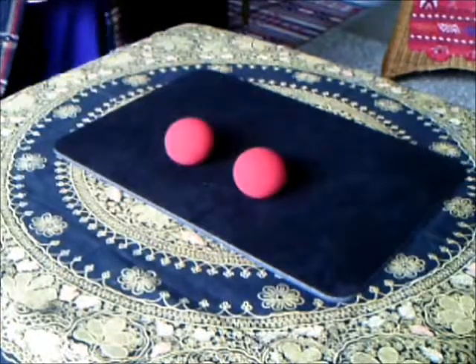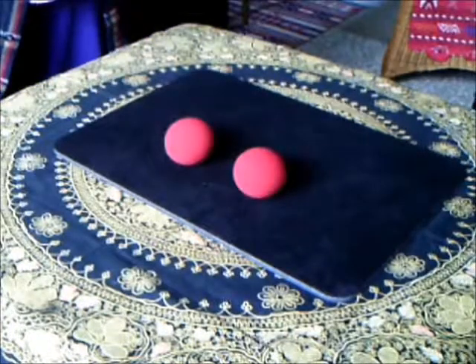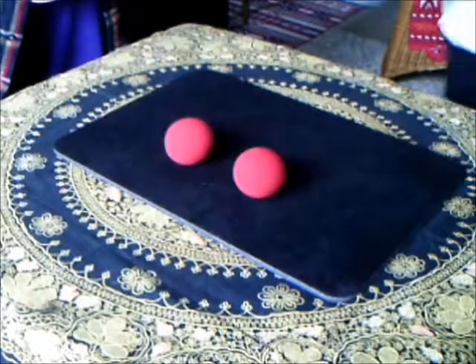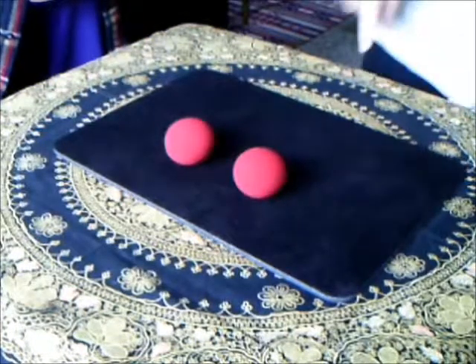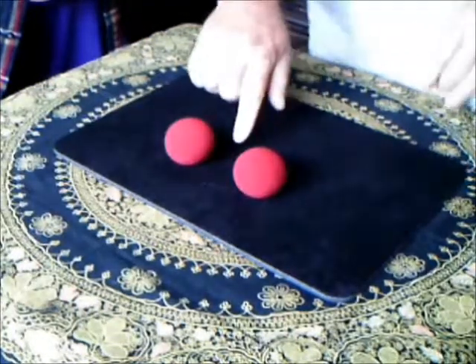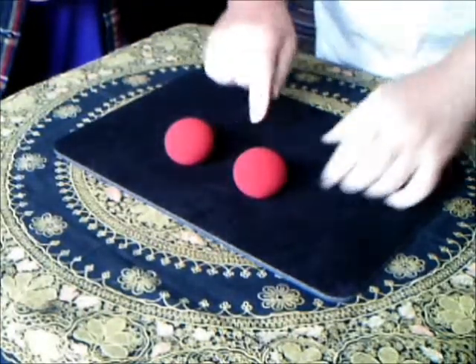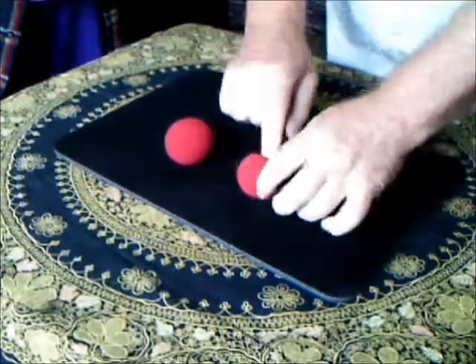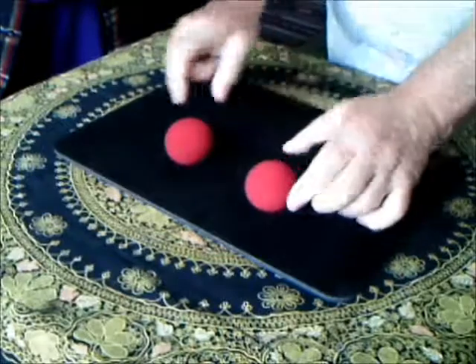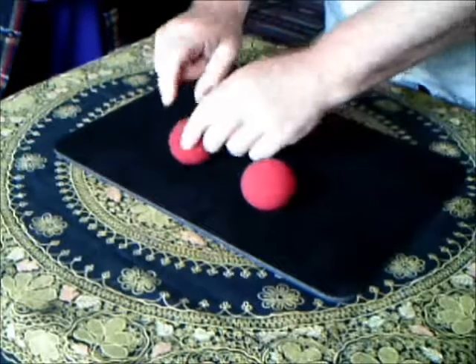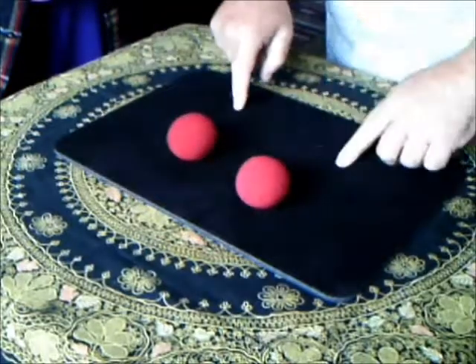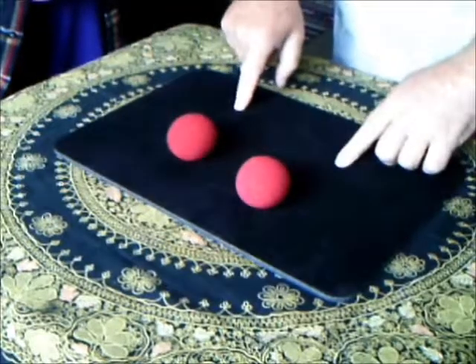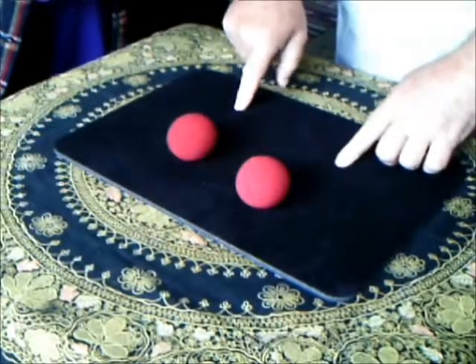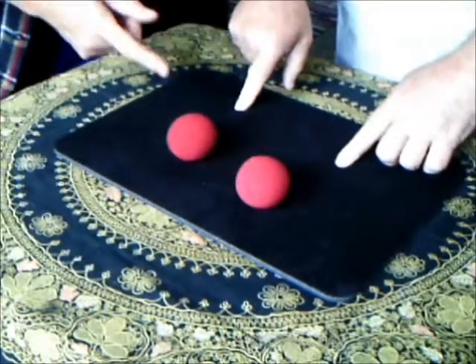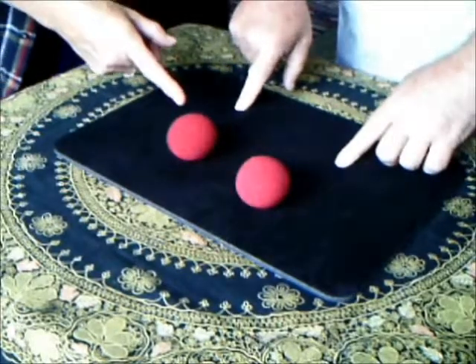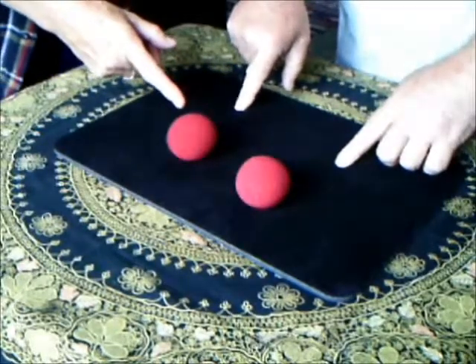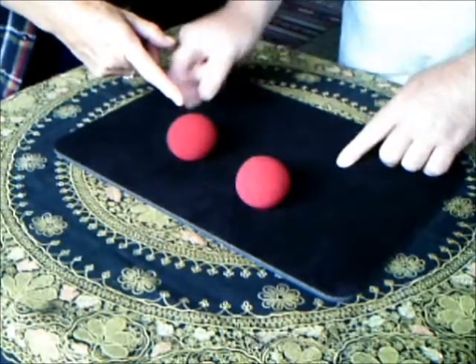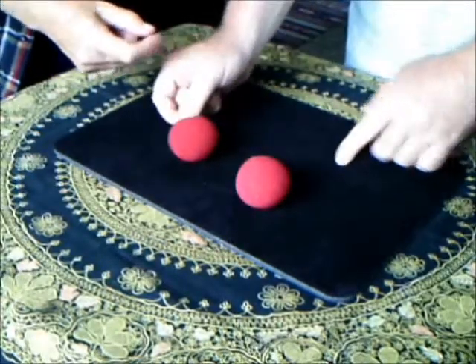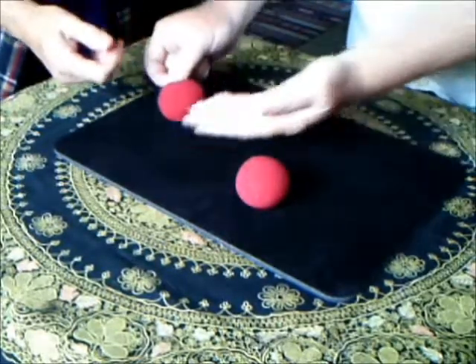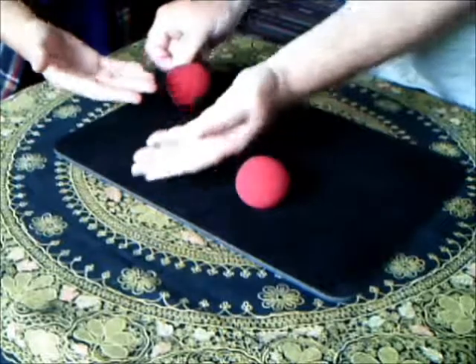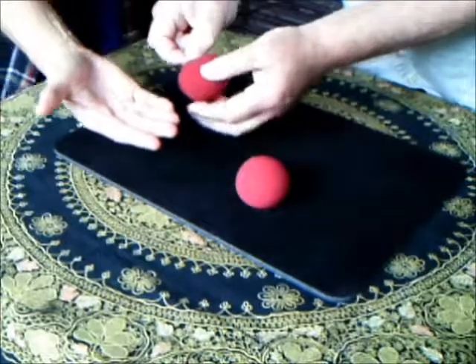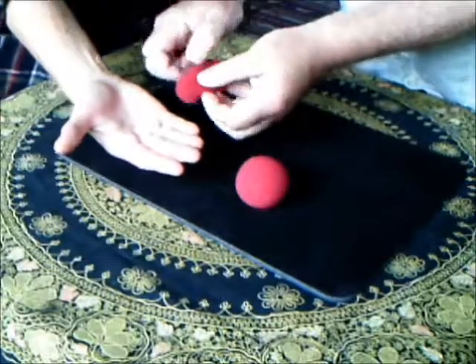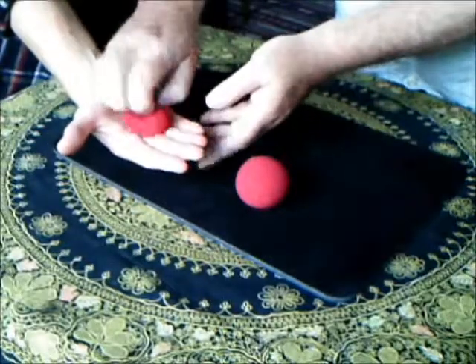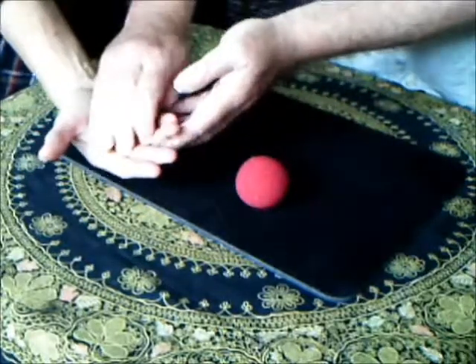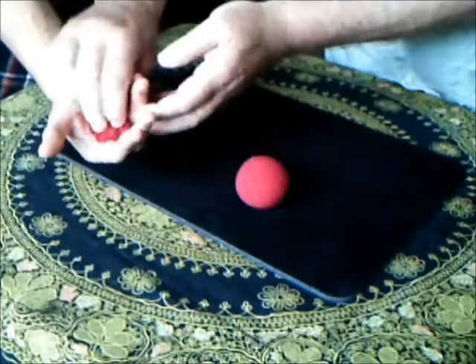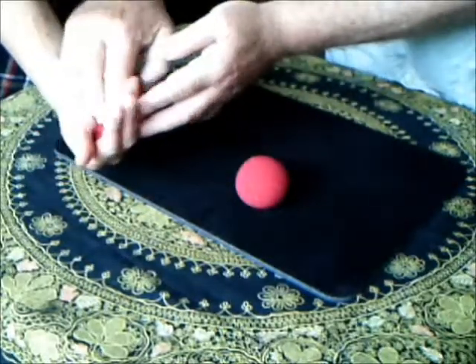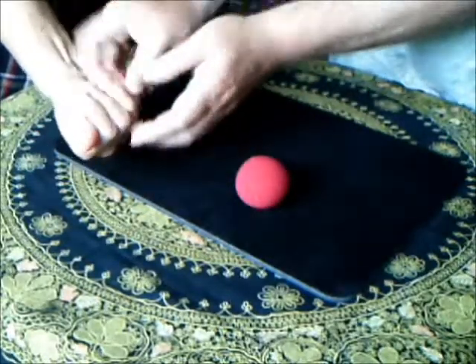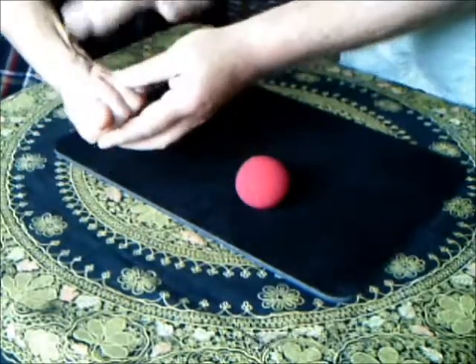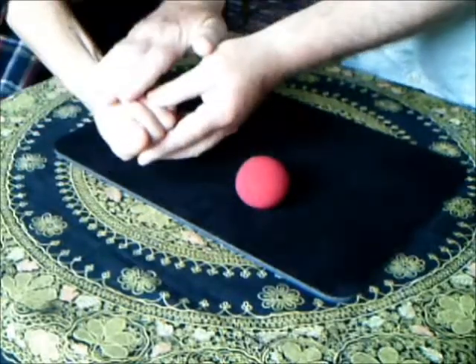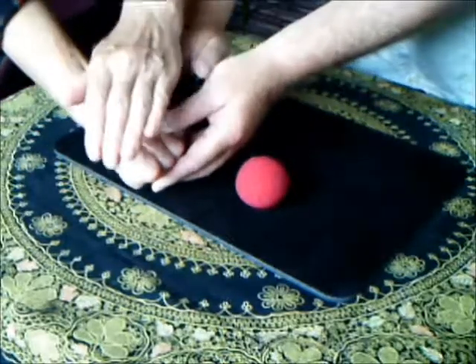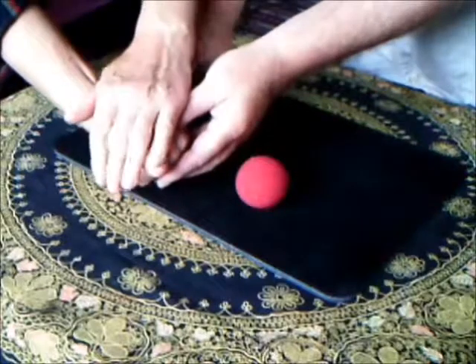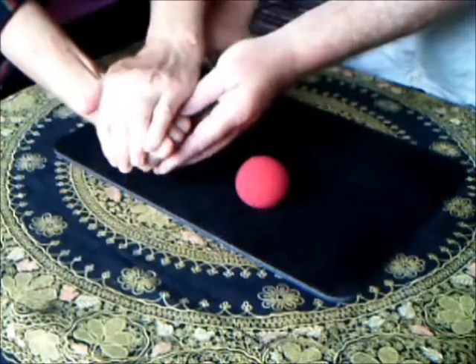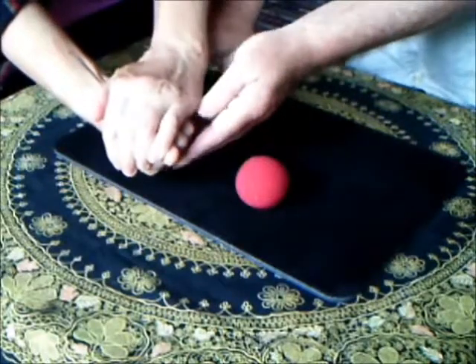I think I'm going to need a bit of help with this. Perhaps someone else can sort it out. My assistant here — would you like to choose one of these, either the left or the right? That one, that's fine.